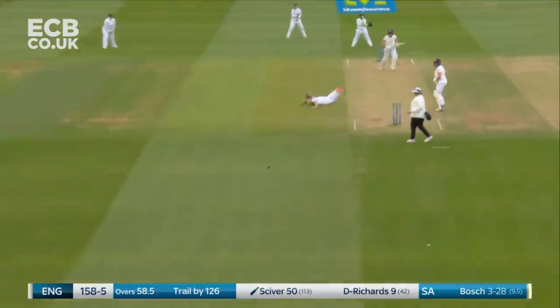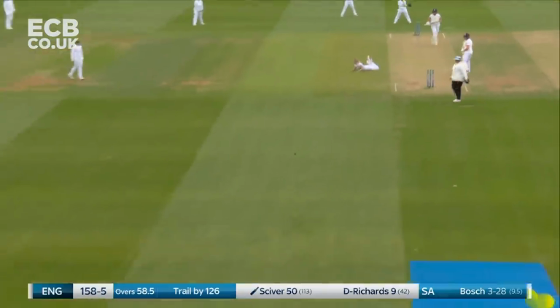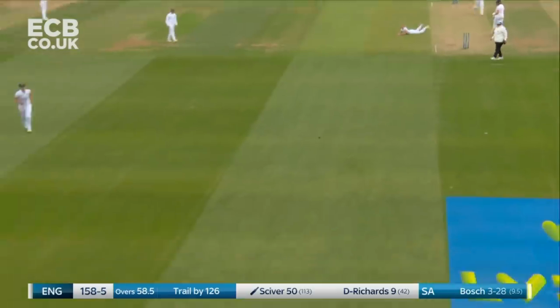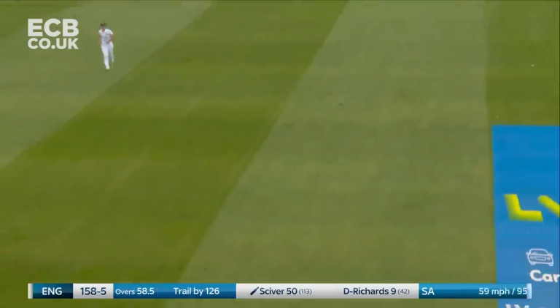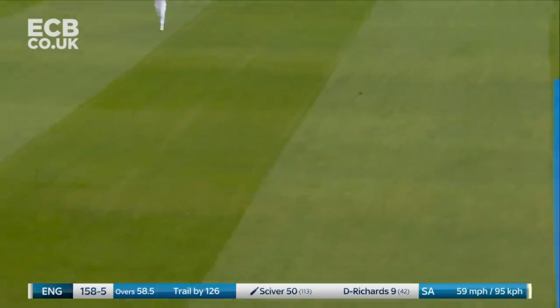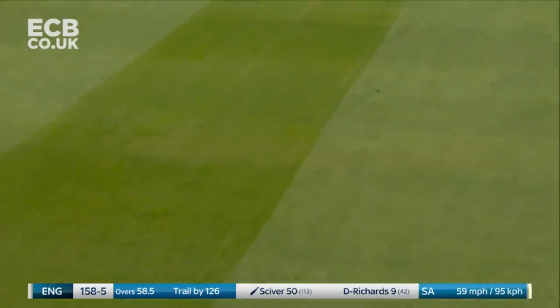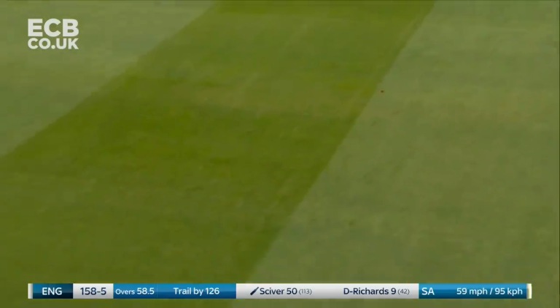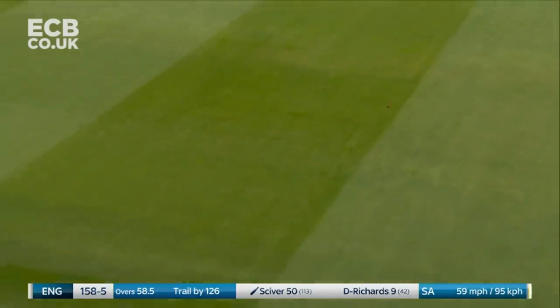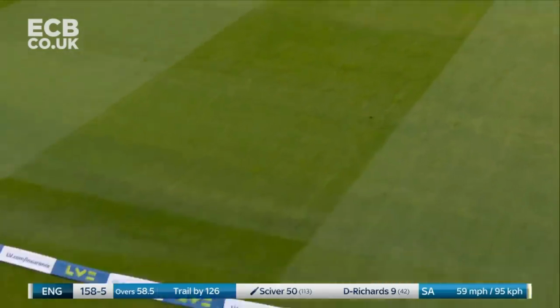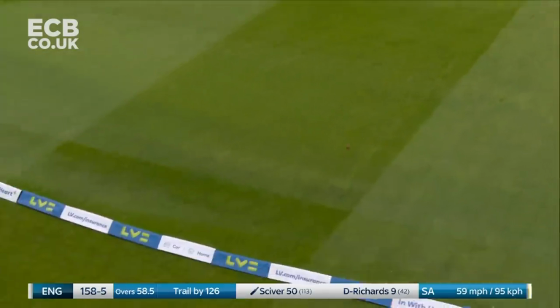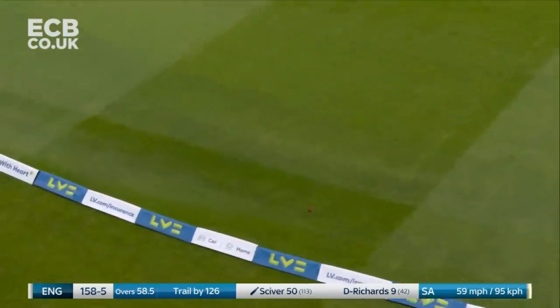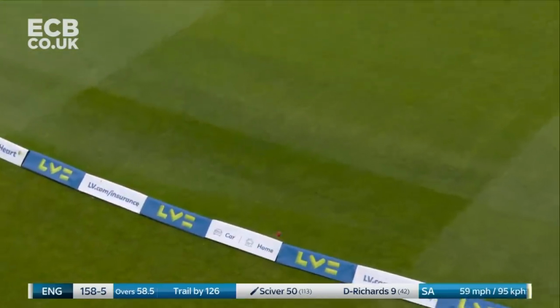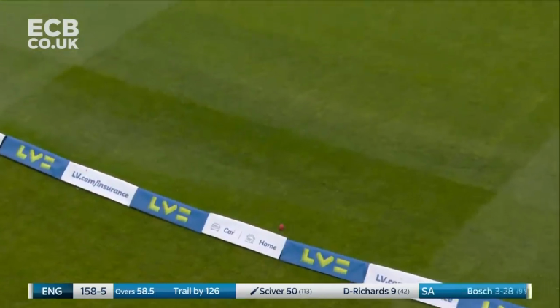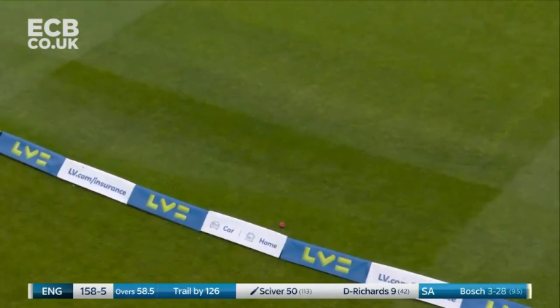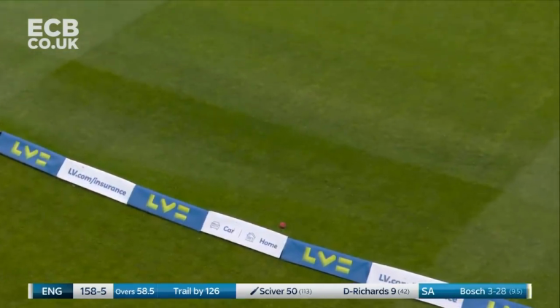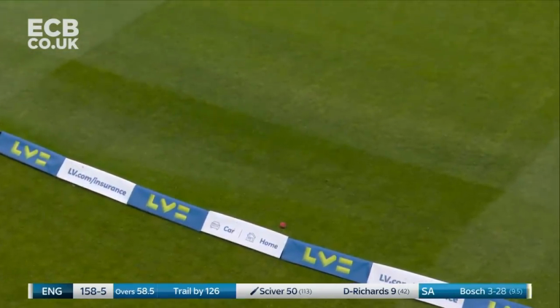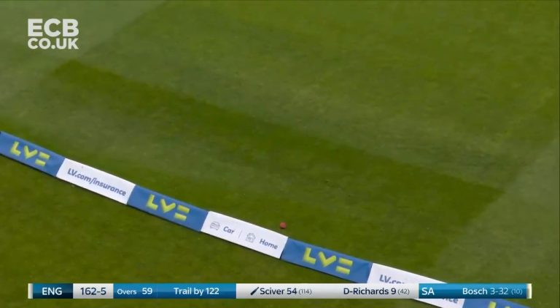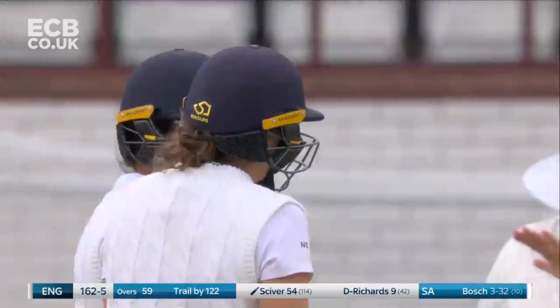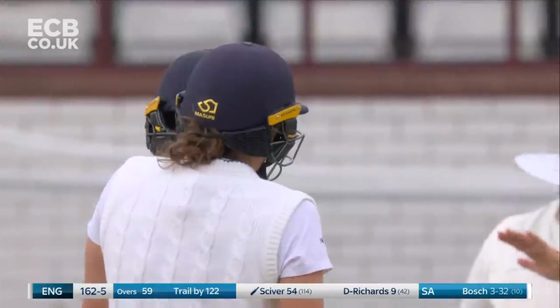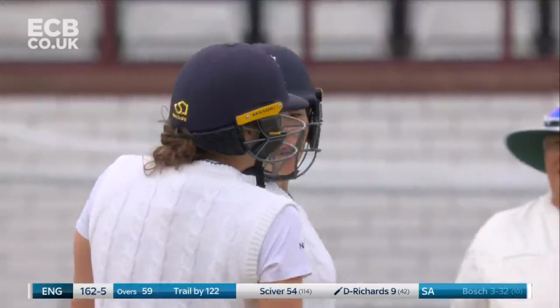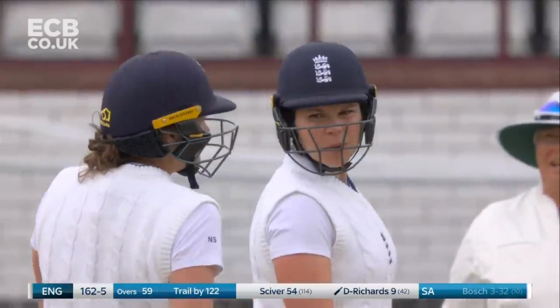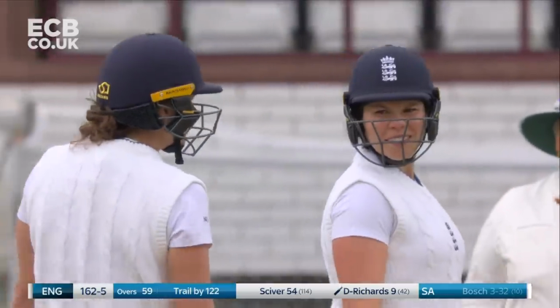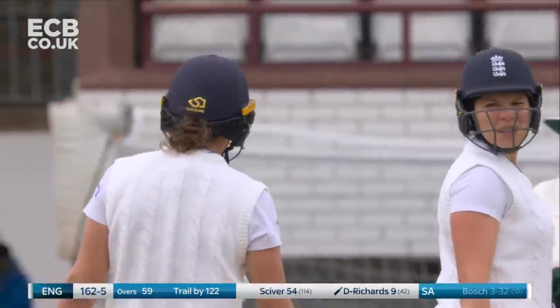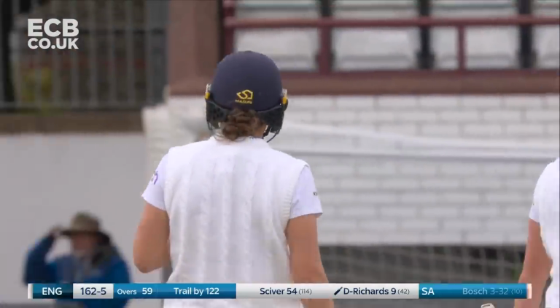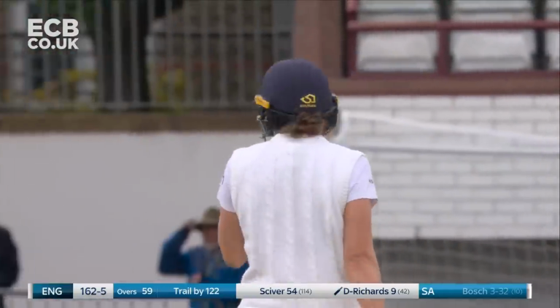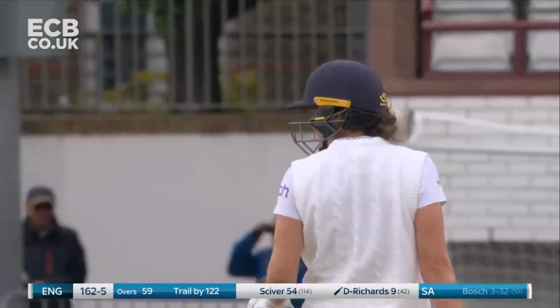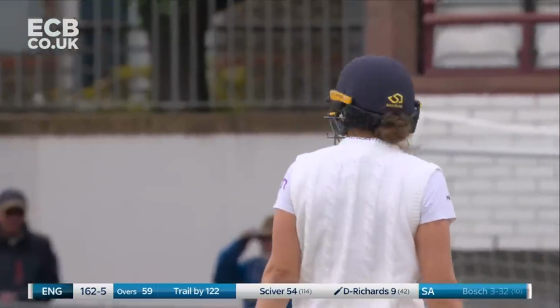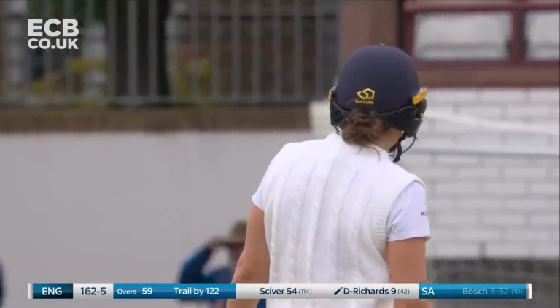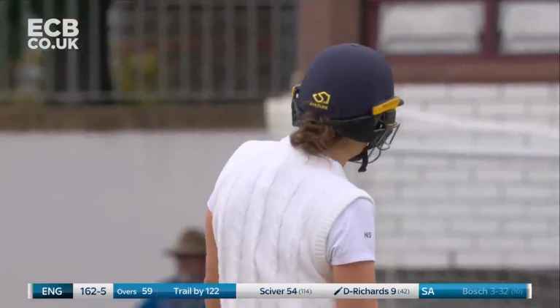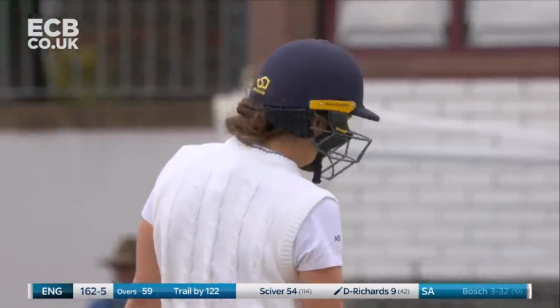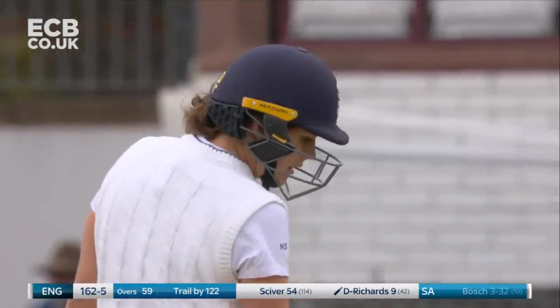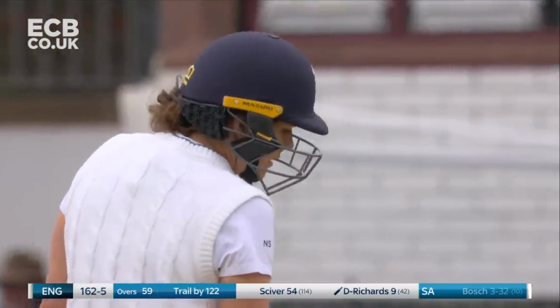Four more. She's been perfect with her areas today — just over-pitching, leant on by Sciver. Whistles away — the second boundary of the over. Great picking up. 162 for five.